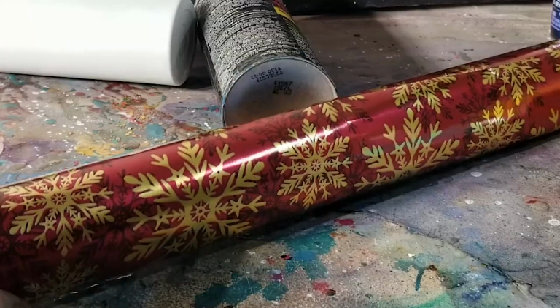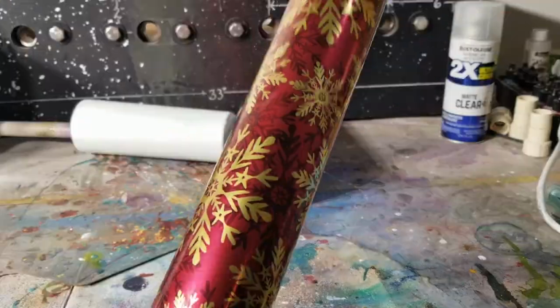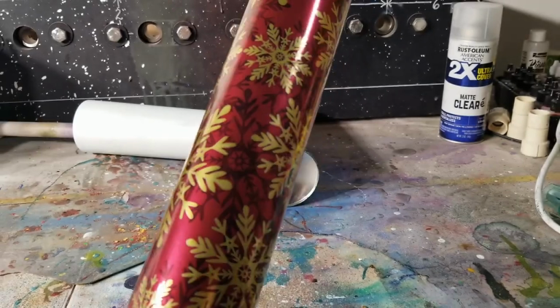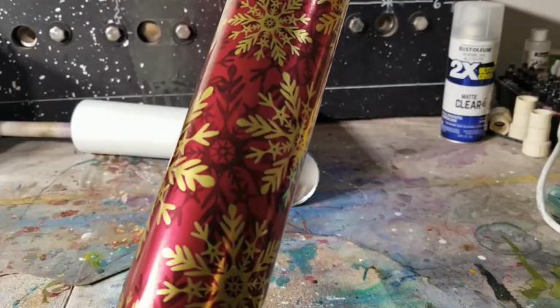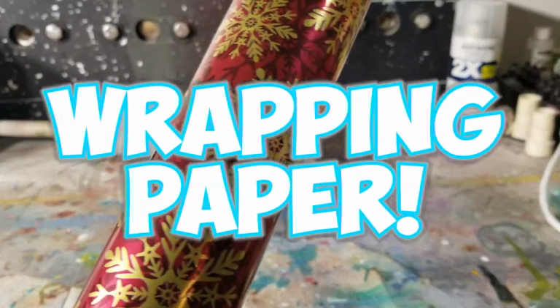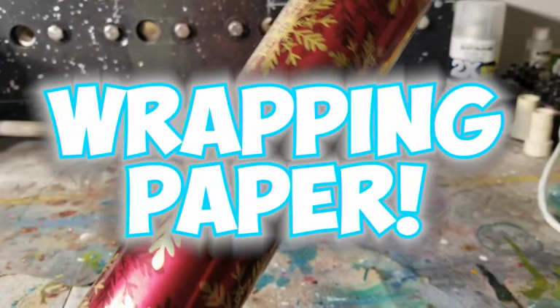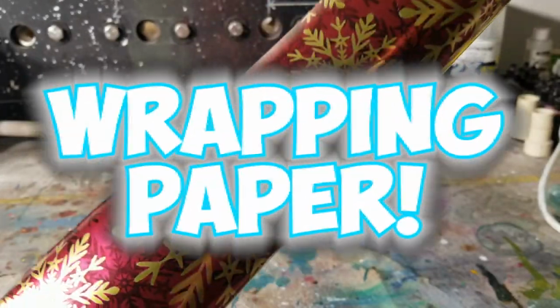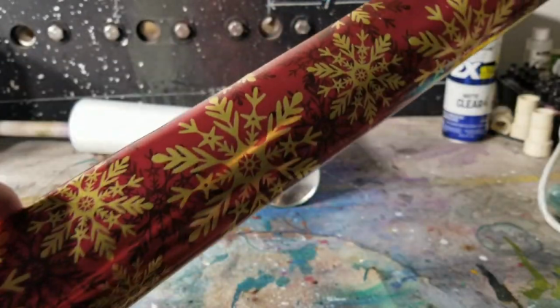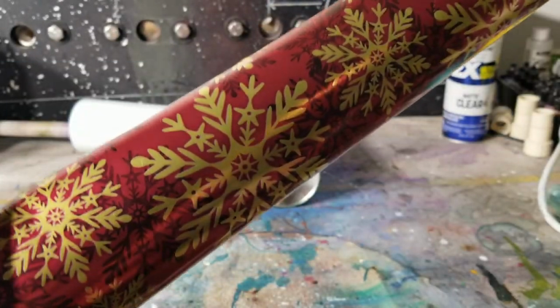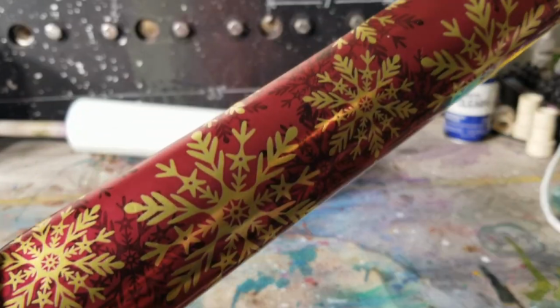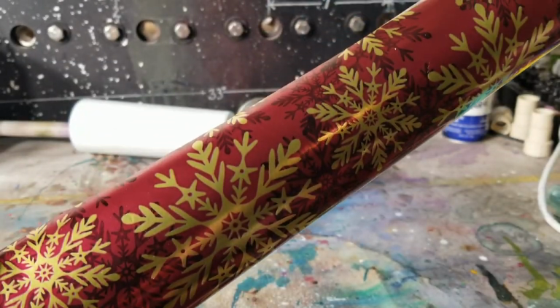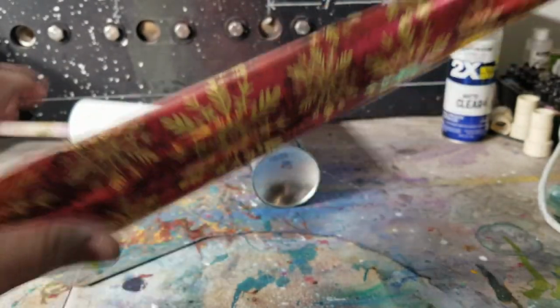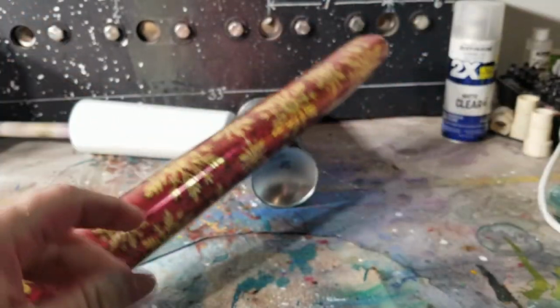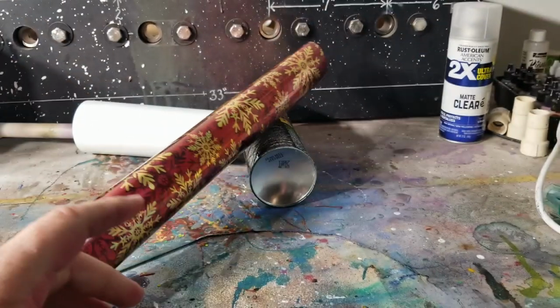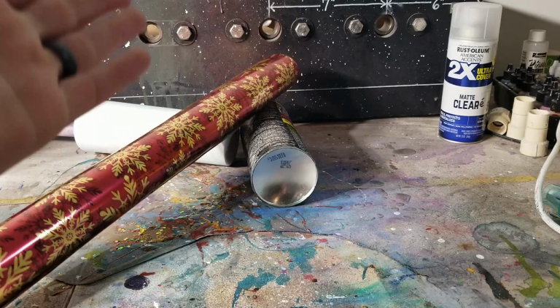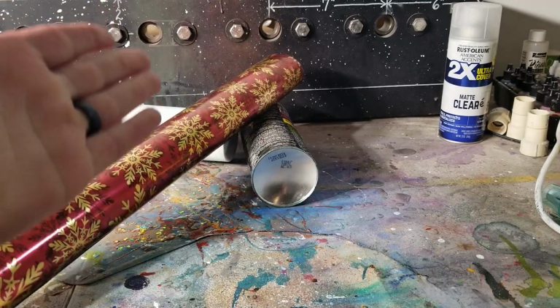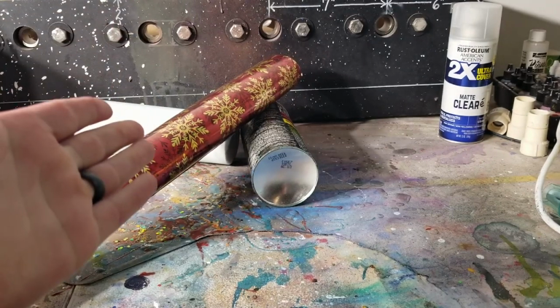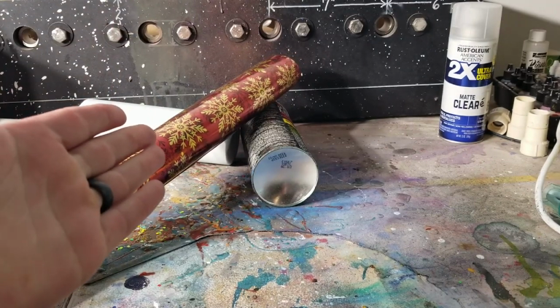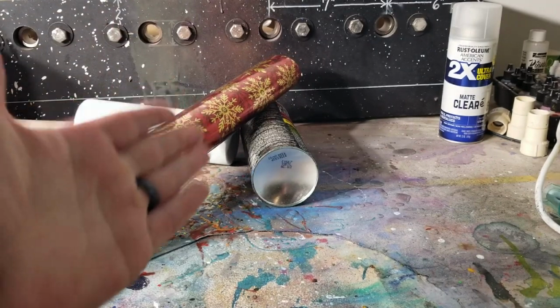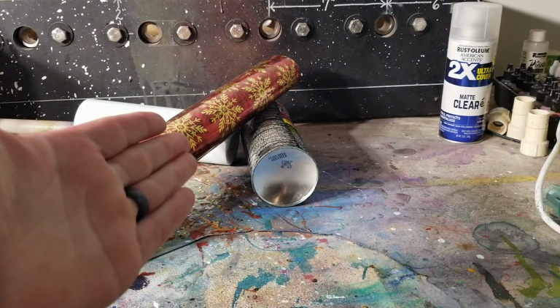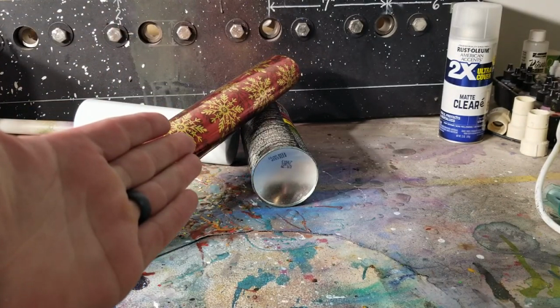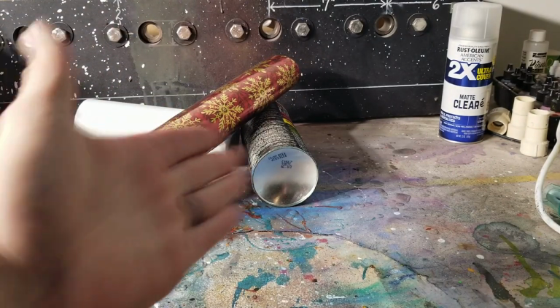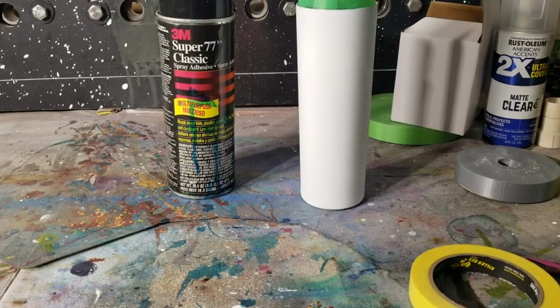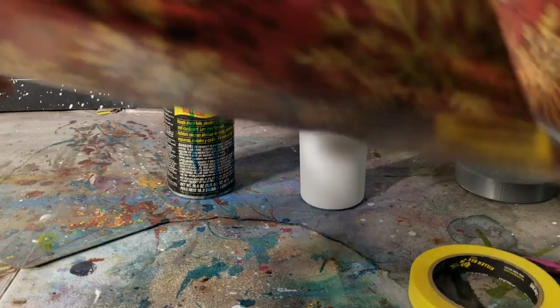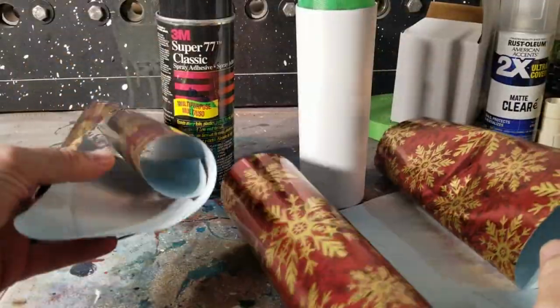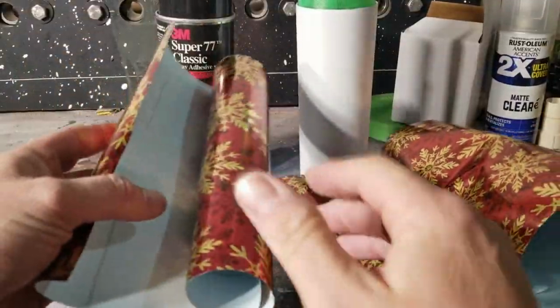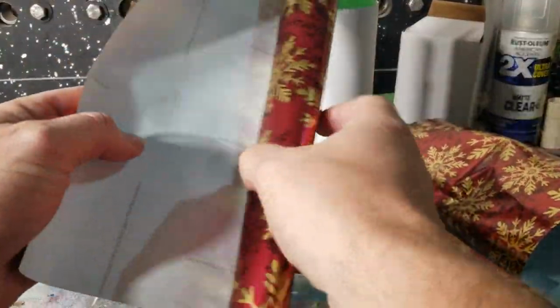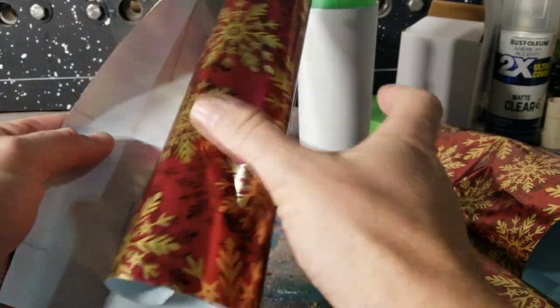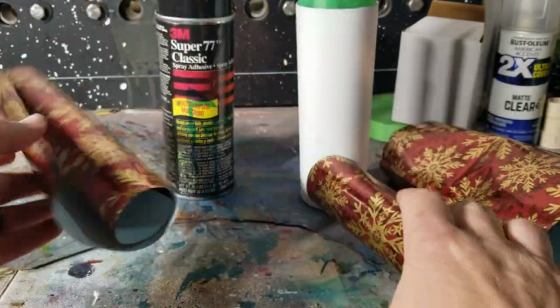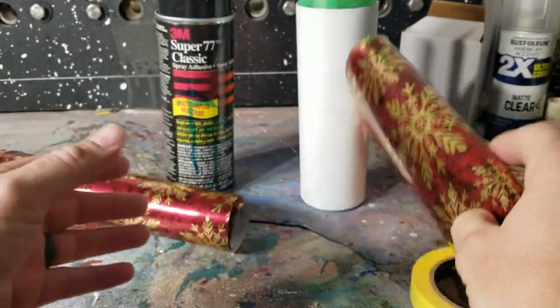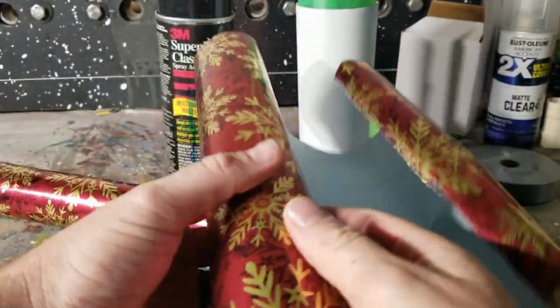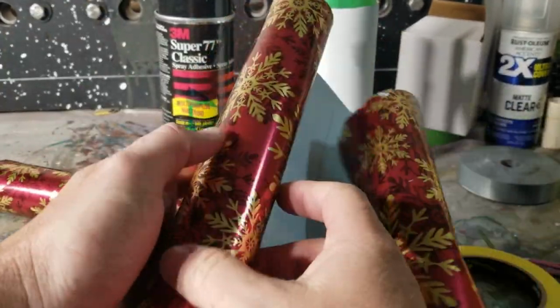We're gonna use wrapping paper — everybody has wrapping paper — and maybe everybody has a tumbler, so I'm gonna show you how. Let's go. To get started, grab some scrap wrapping paper from your presents.